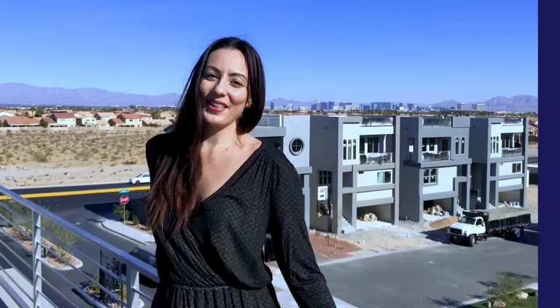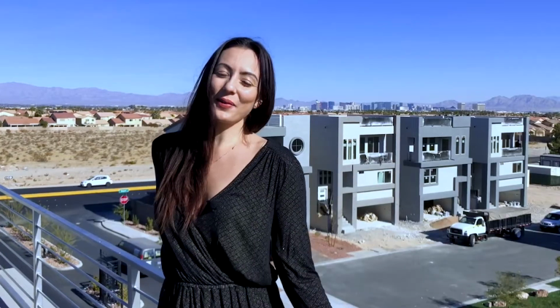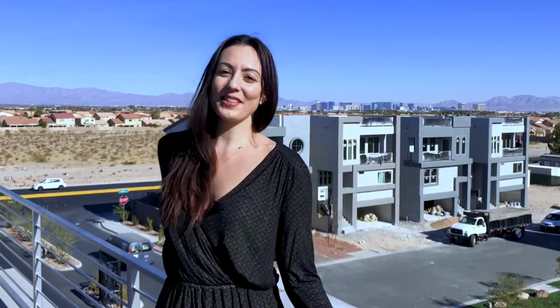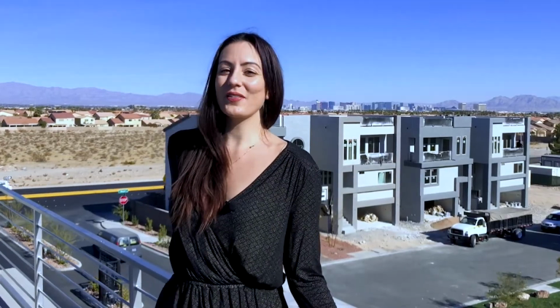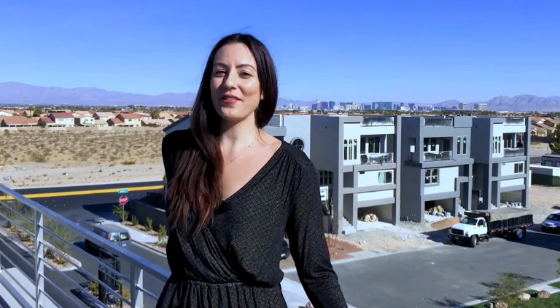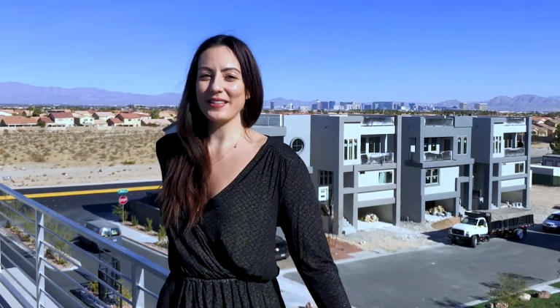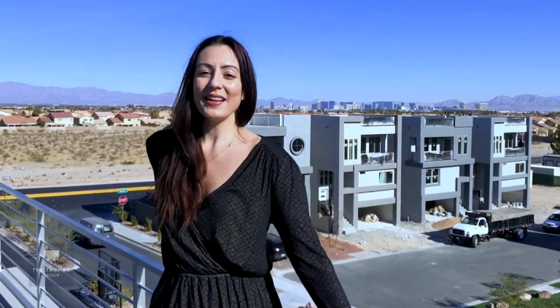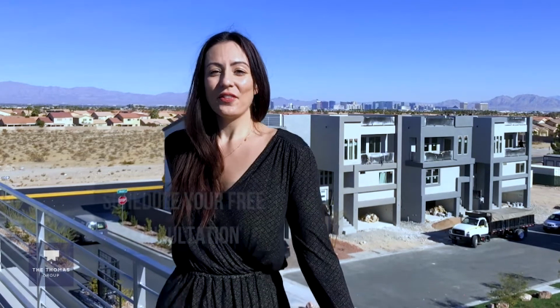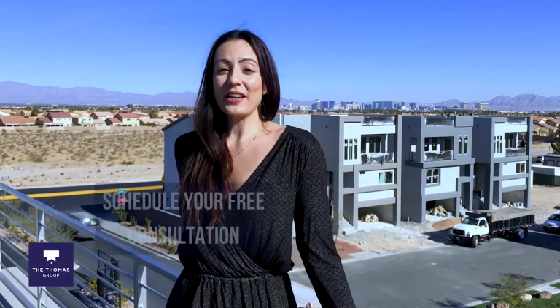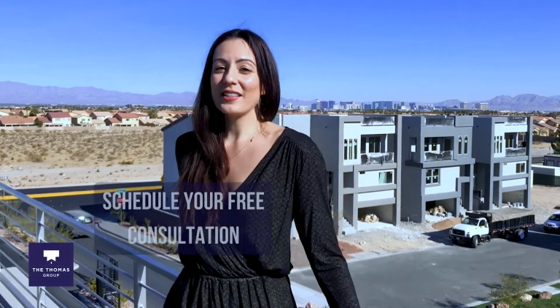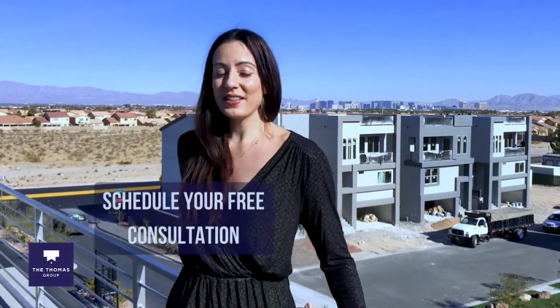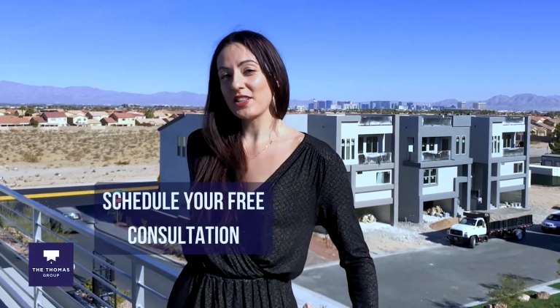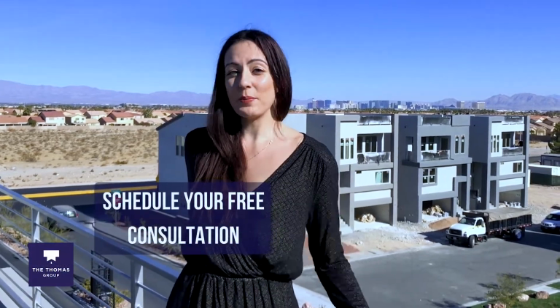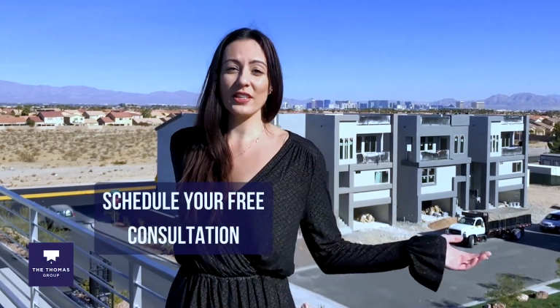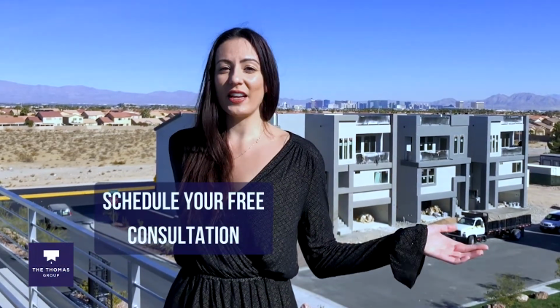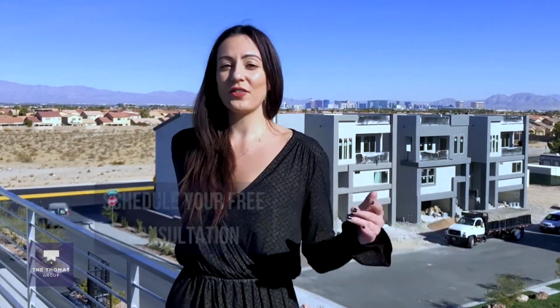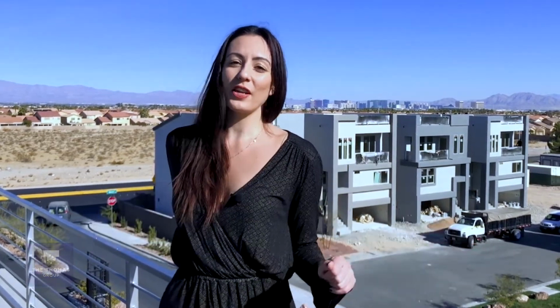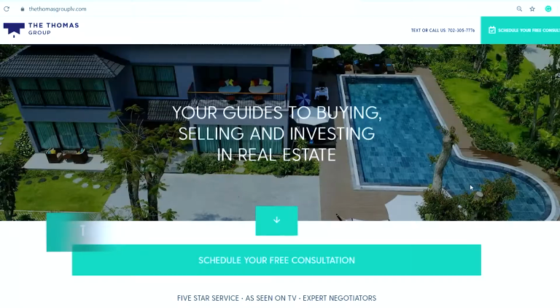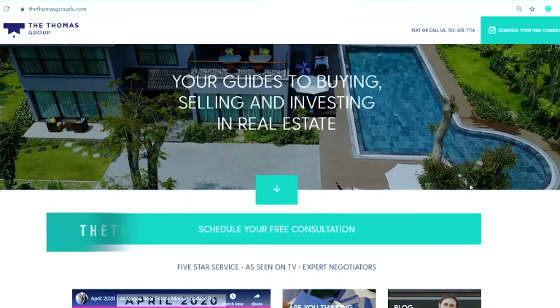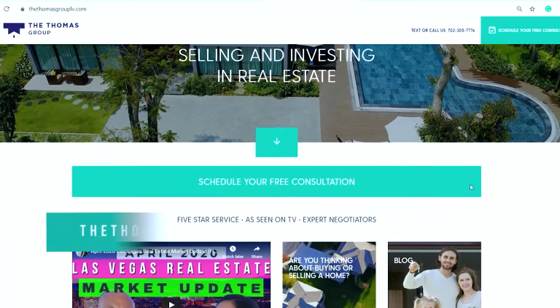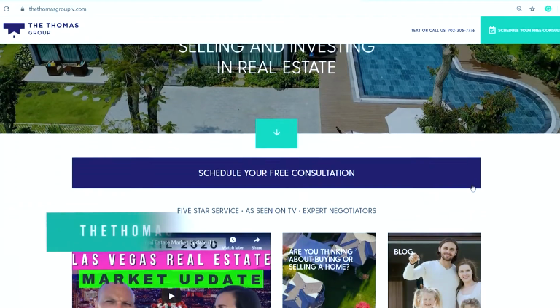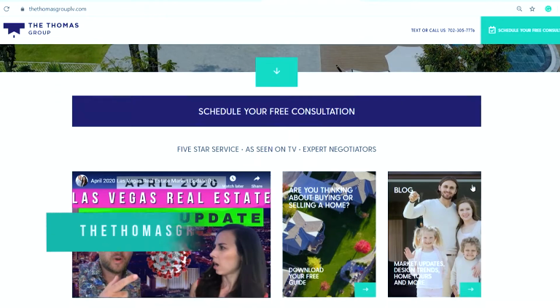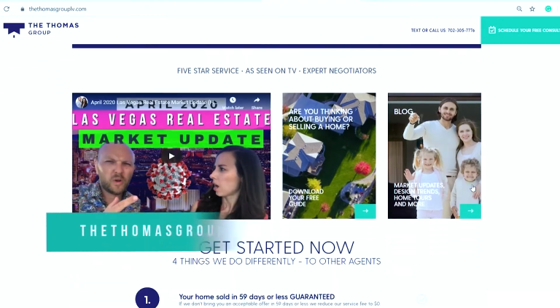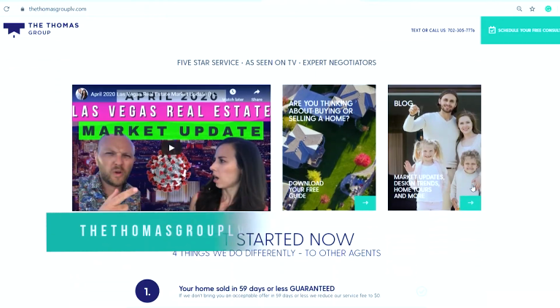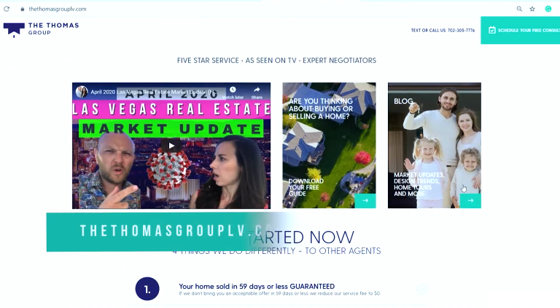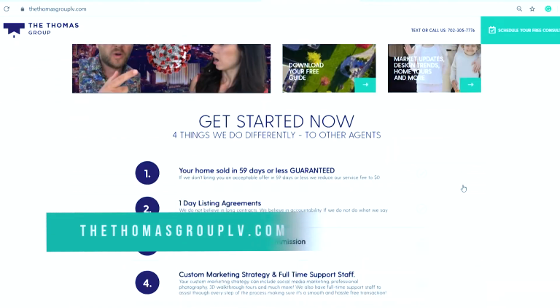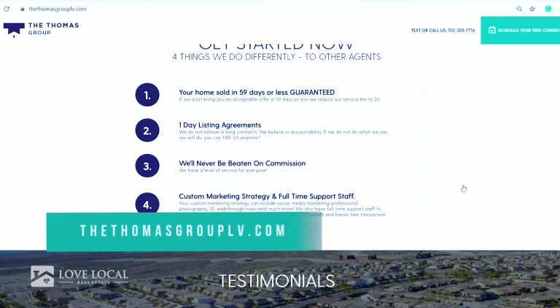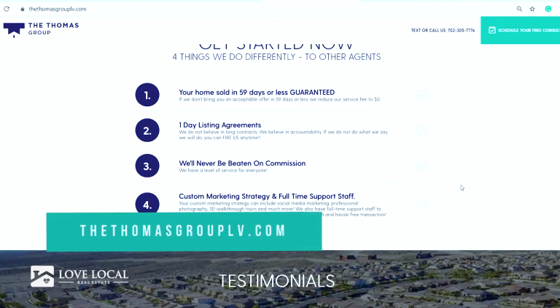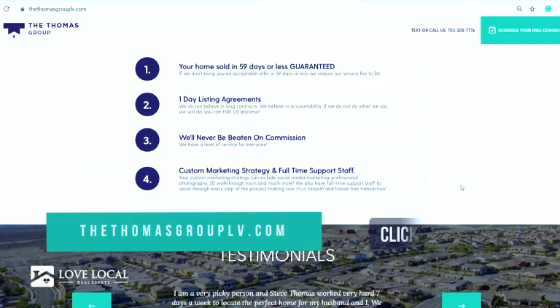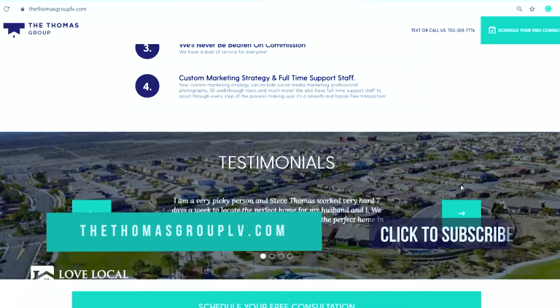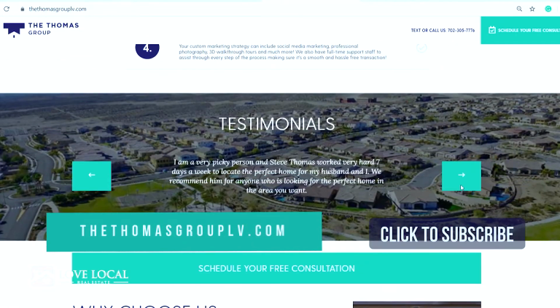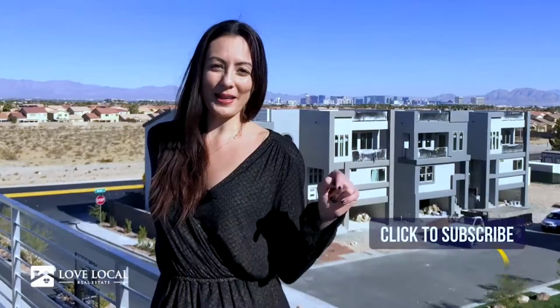Thanks for watching this tour of the Skyview Mesa. Feel free to contact us — reach out if you're moving to Las Vegas or if you have any questions. We're at thethomasgrouplv.com, and don't forget to hit that subscribe button. See you in the next video.